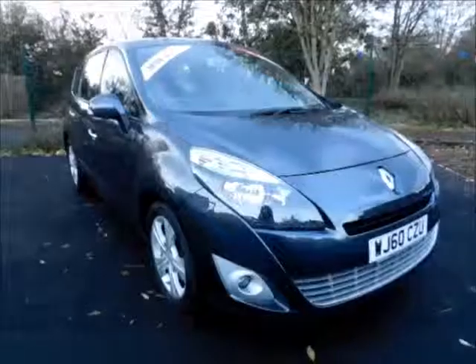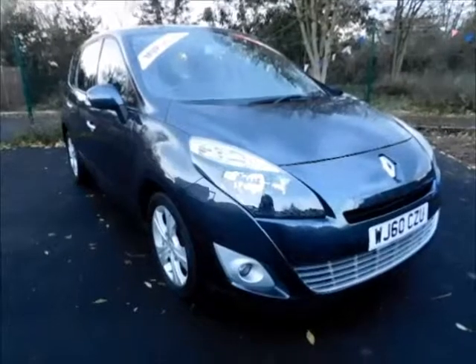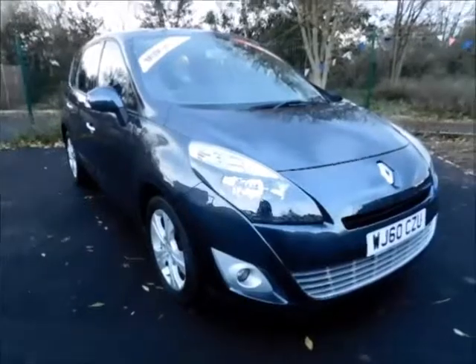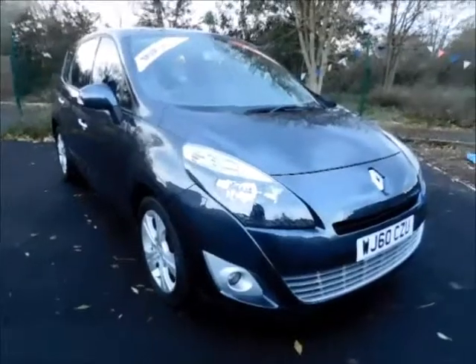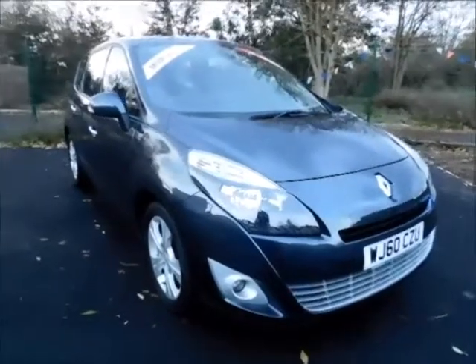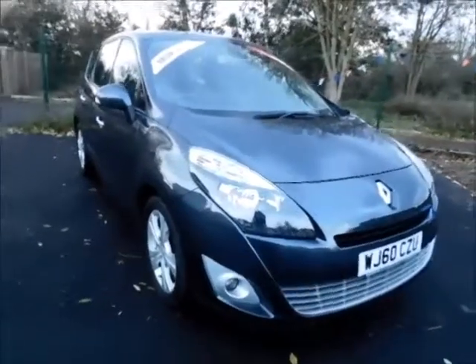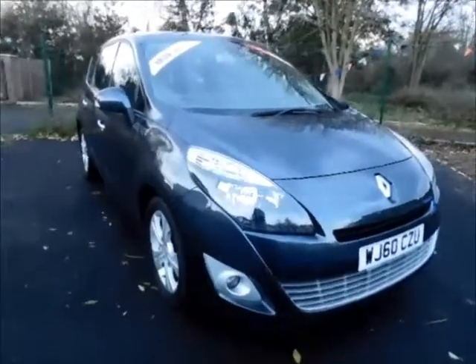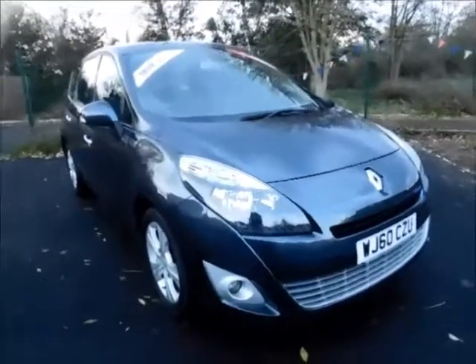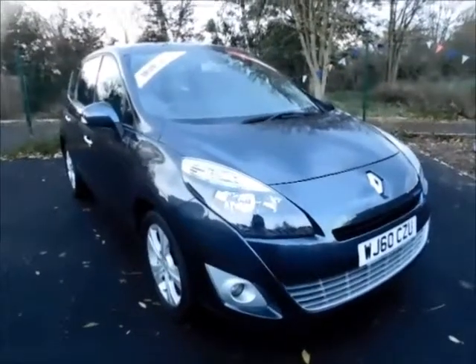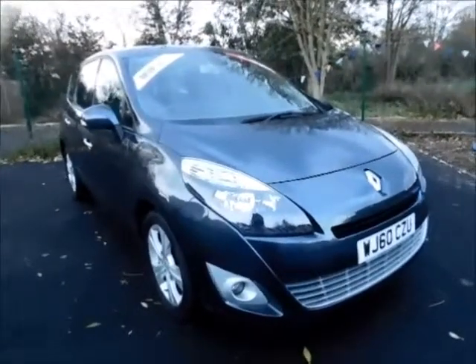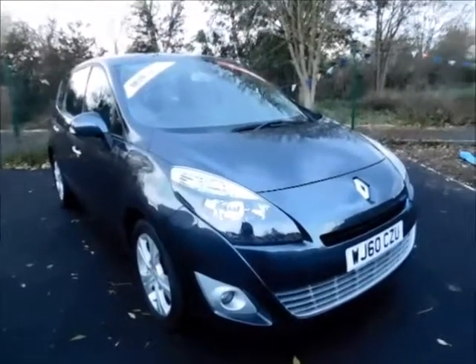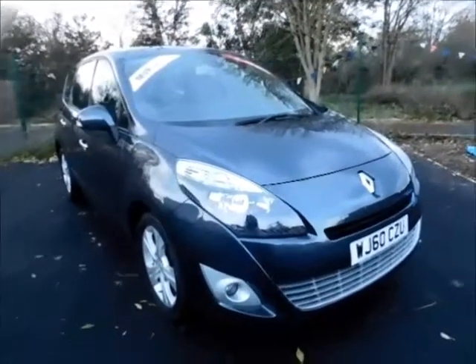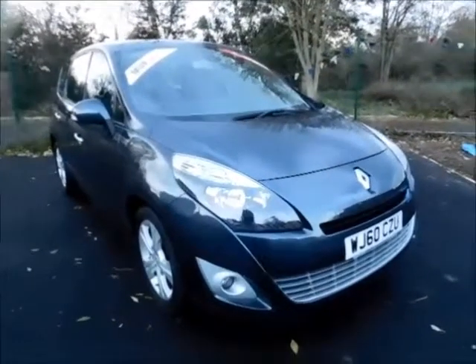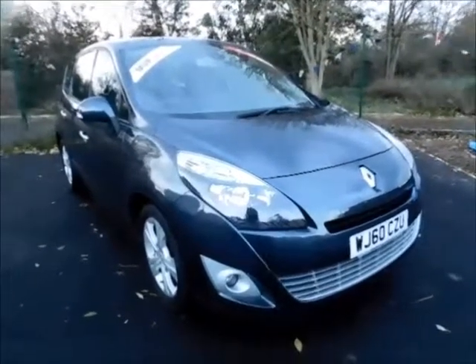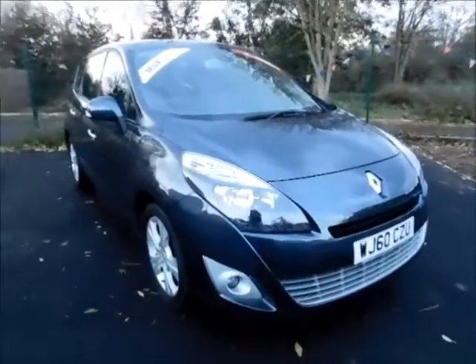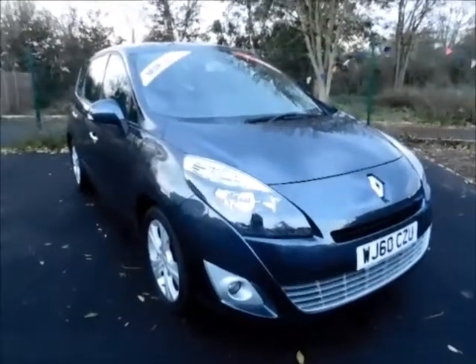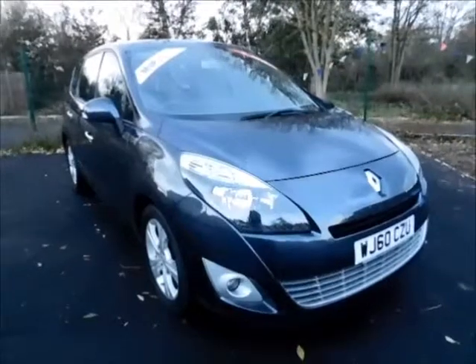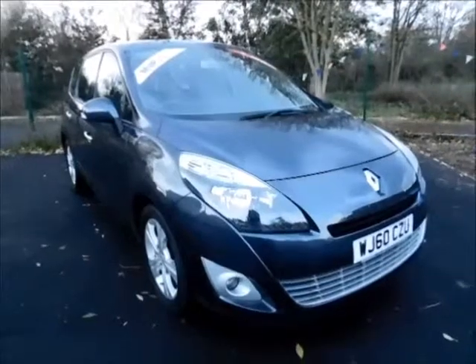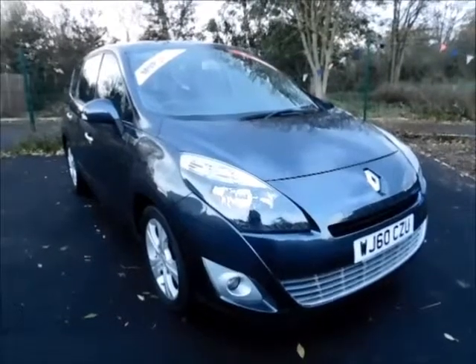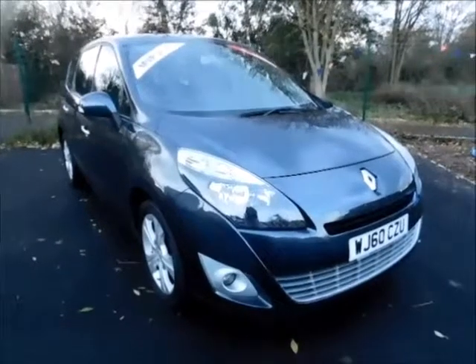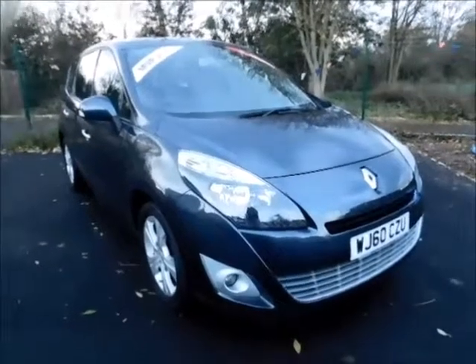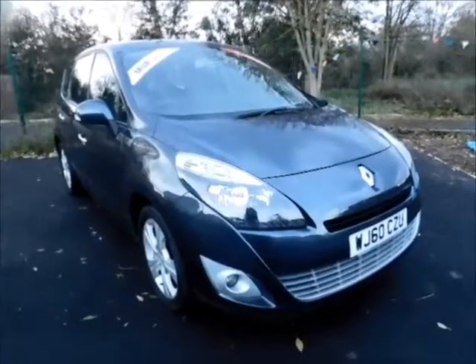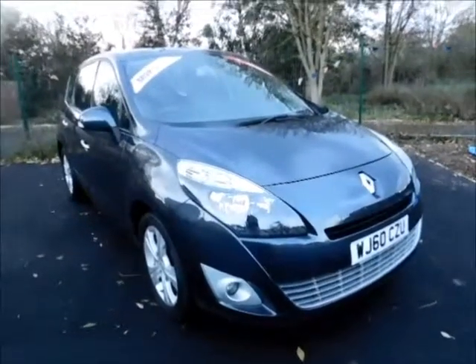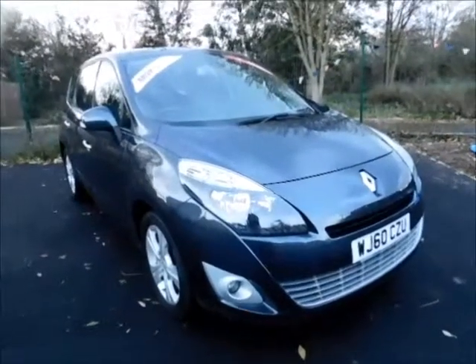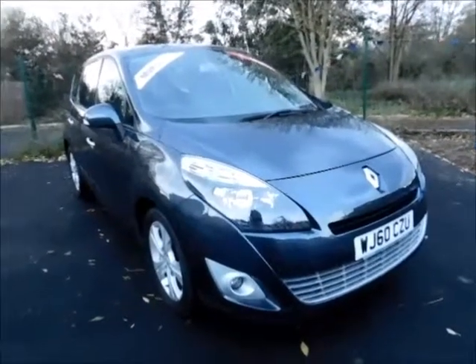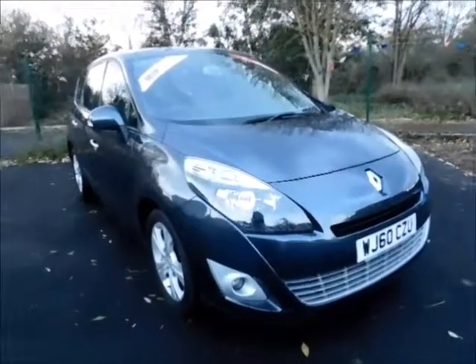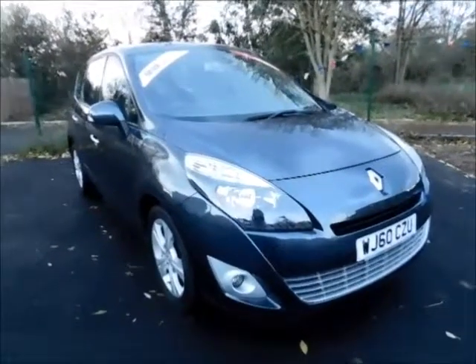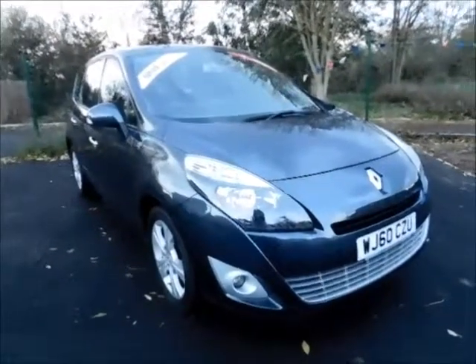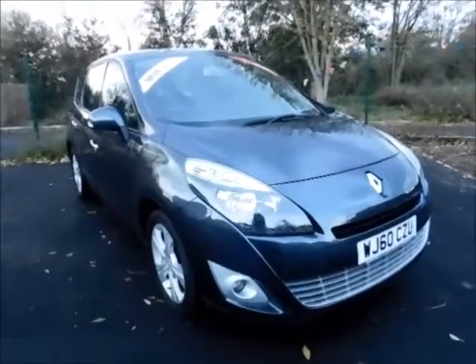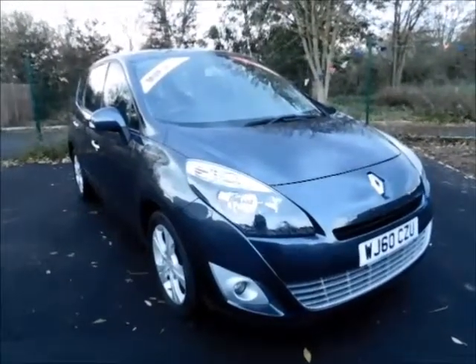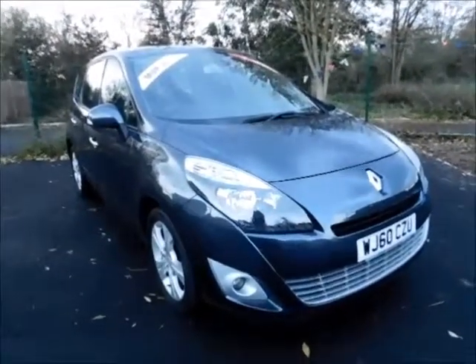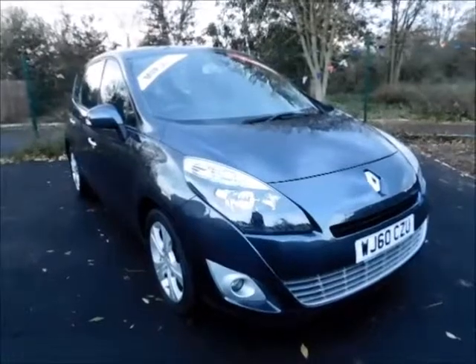Welcome to Now Vauxhall. Today we have here a lovely Renault Scenic 1.5 diesel engine, 5 door, fitted with an automatic transmission, finished in the colour grey.